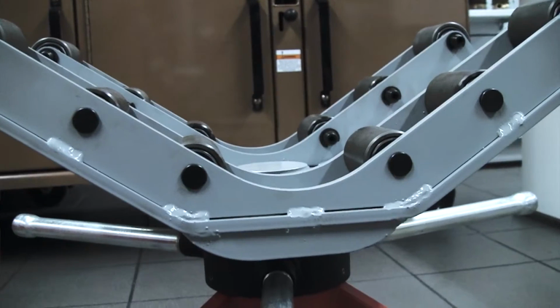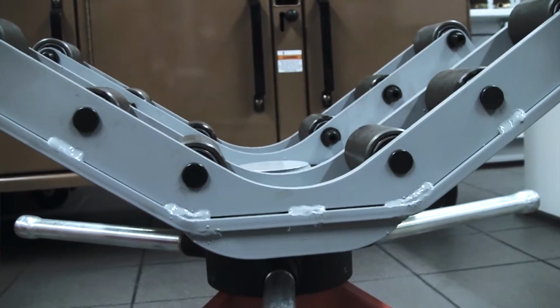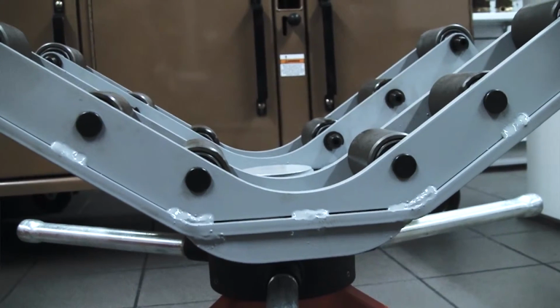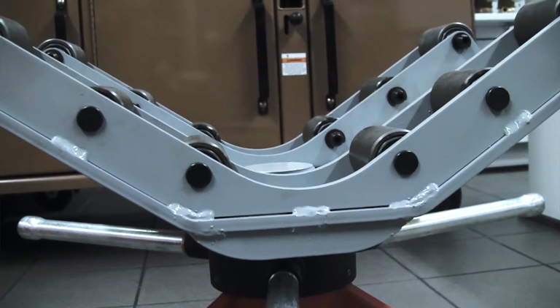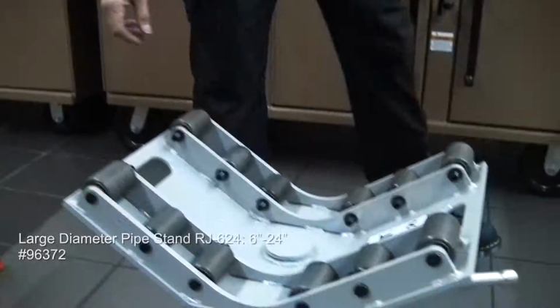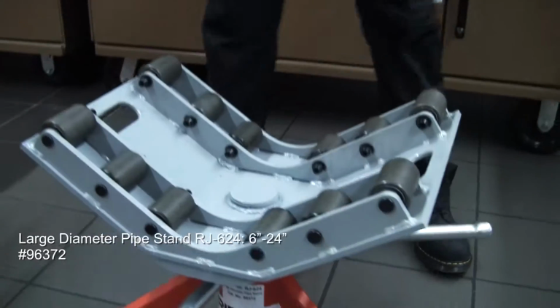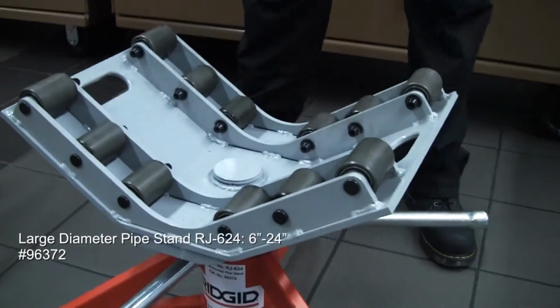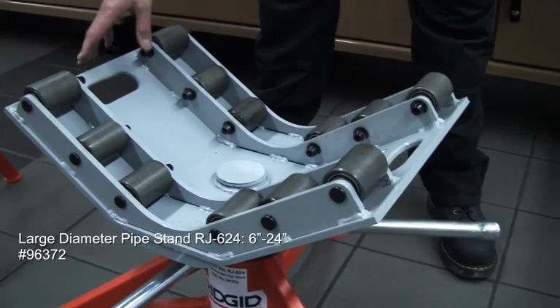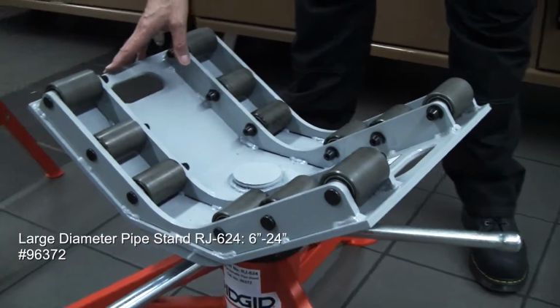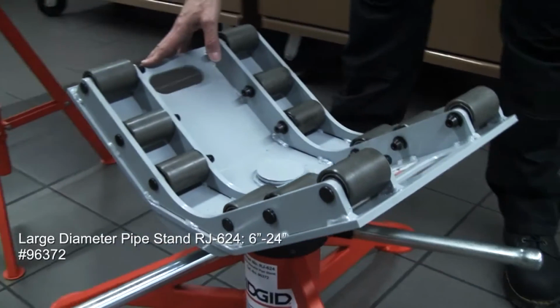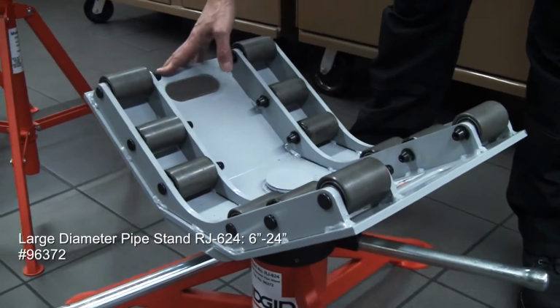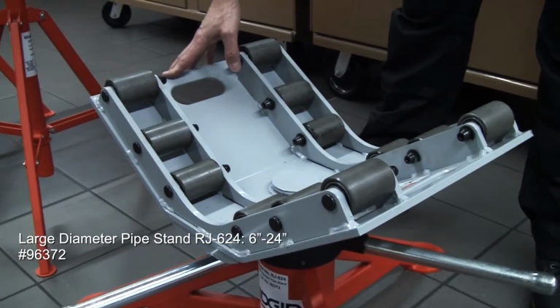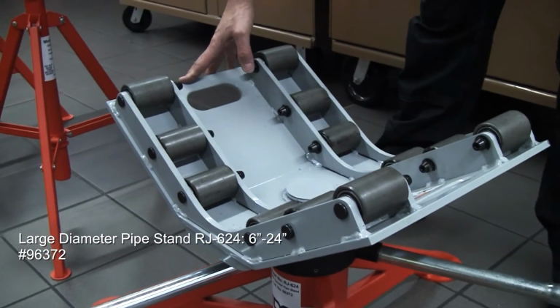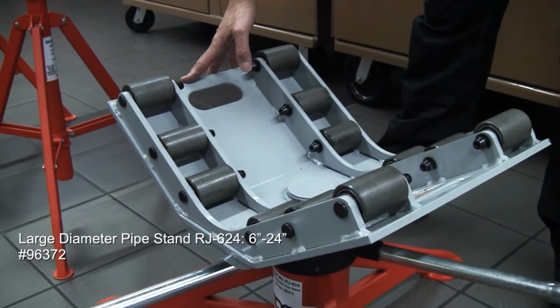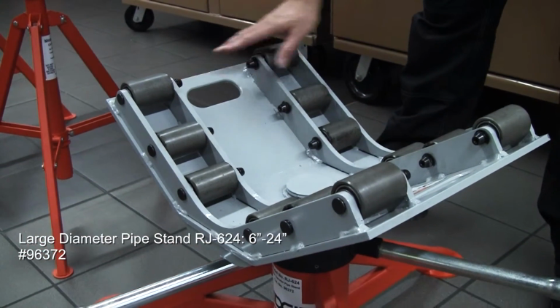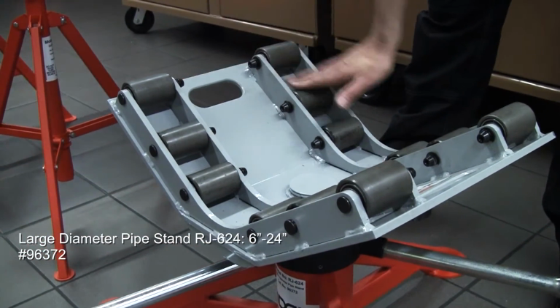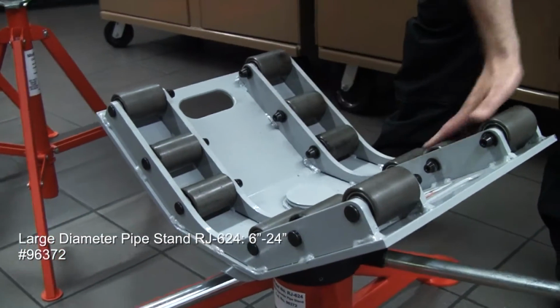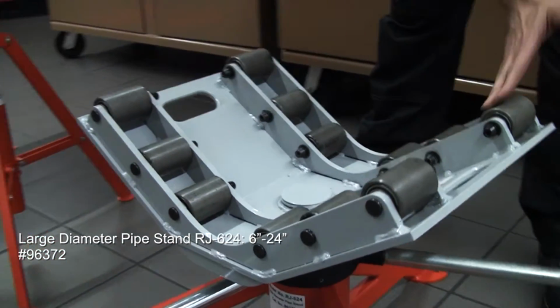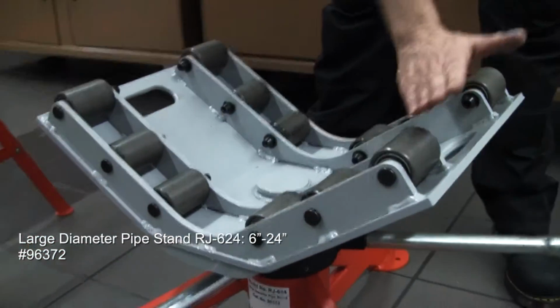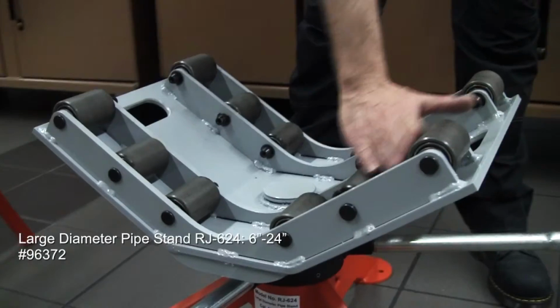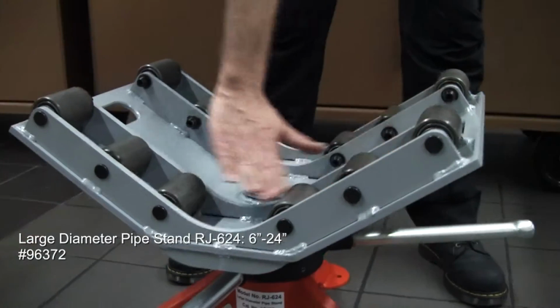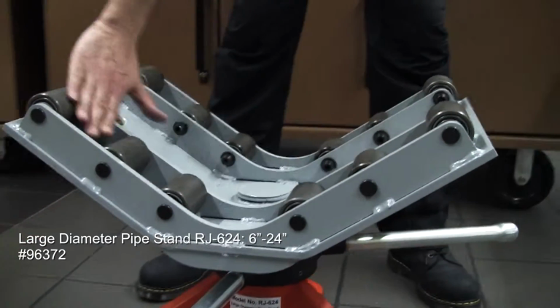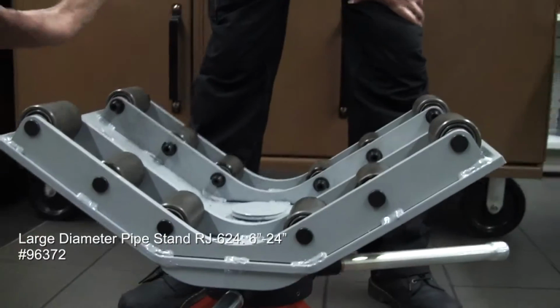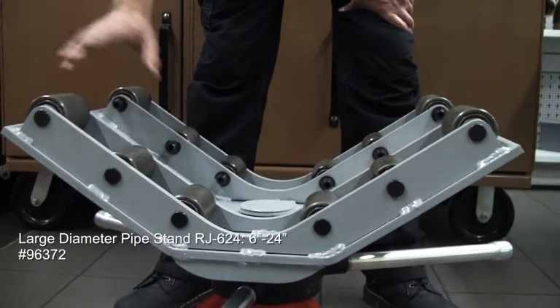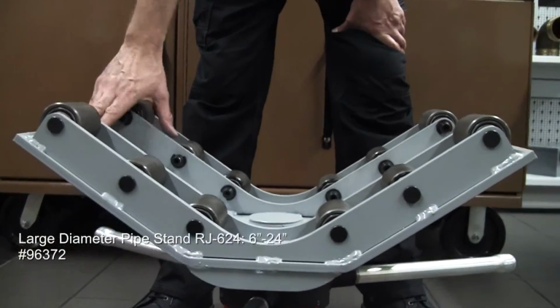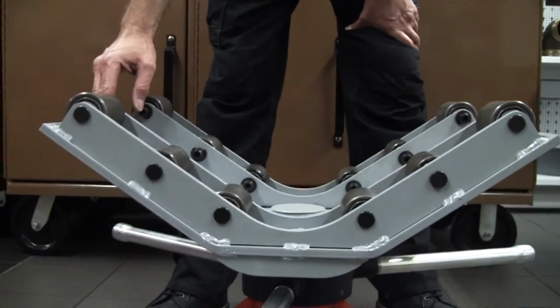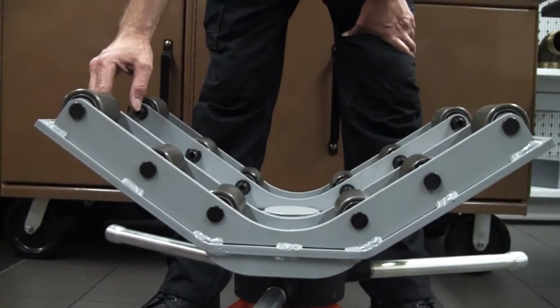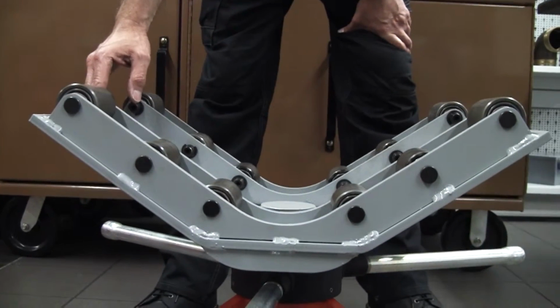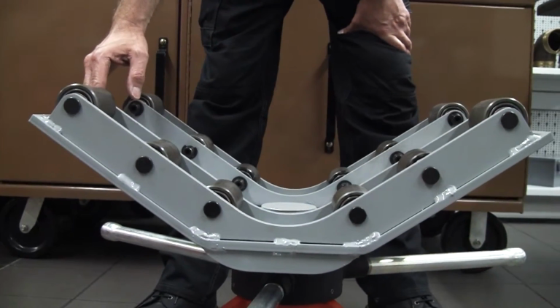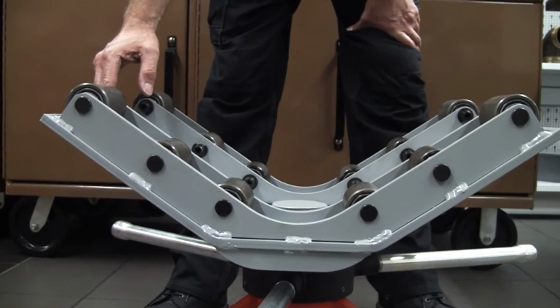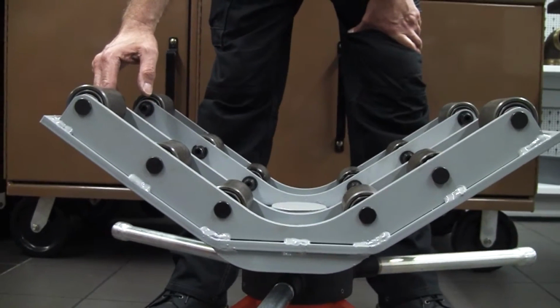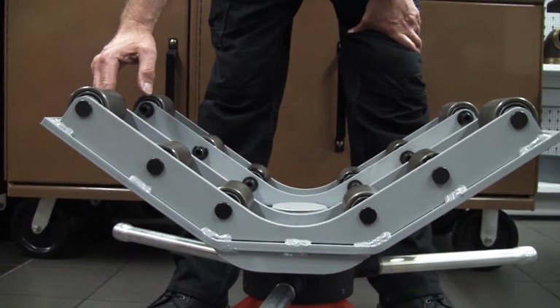Finally, the RJ624 — a real beast of a pipe support. Roller V-head on here with a capacity of 6 through to 24 inch.